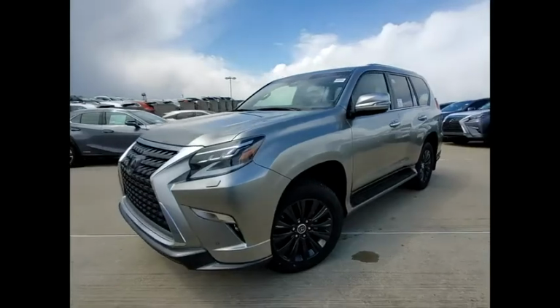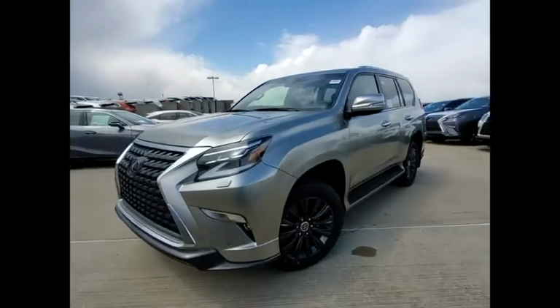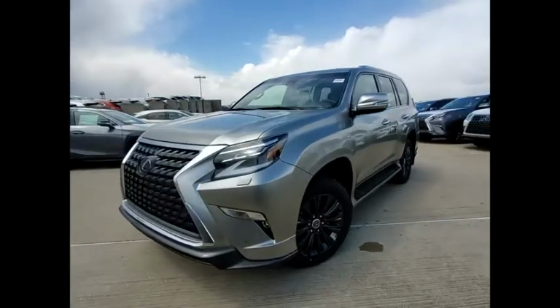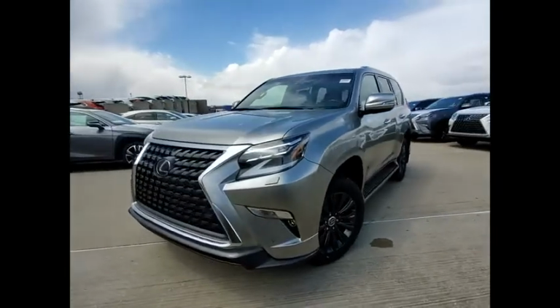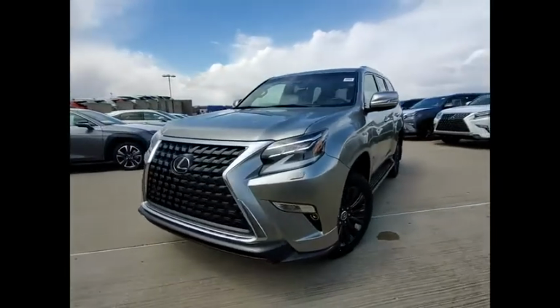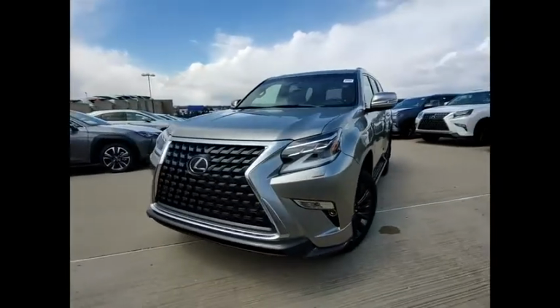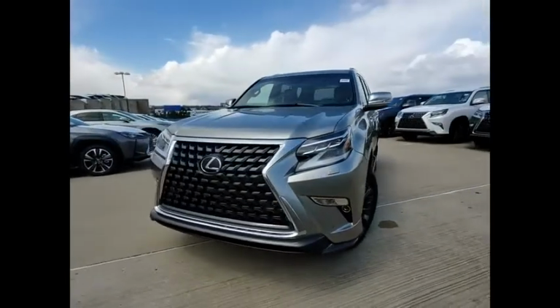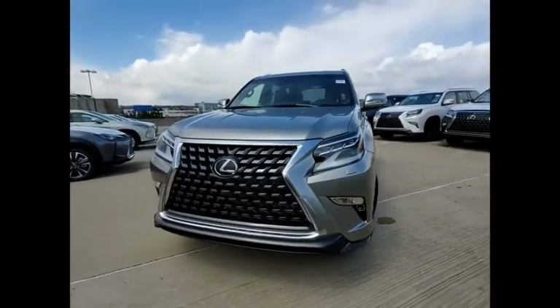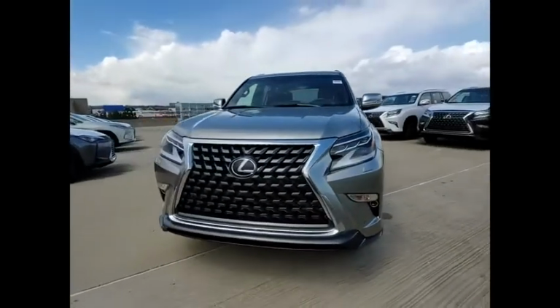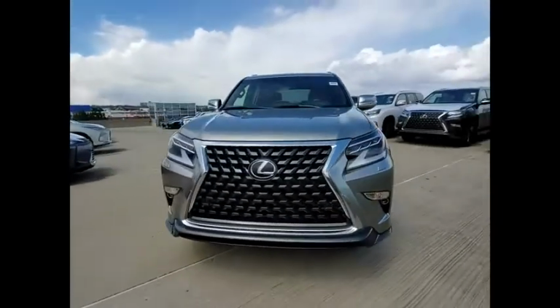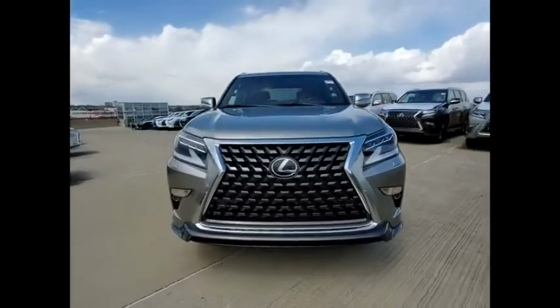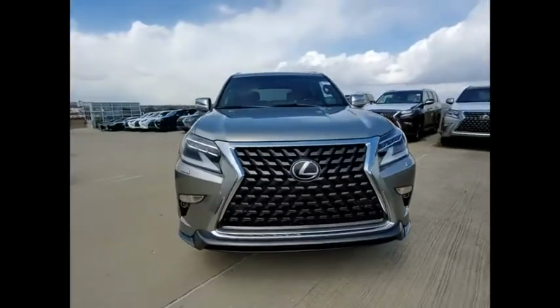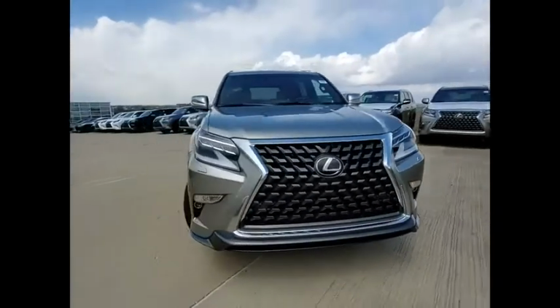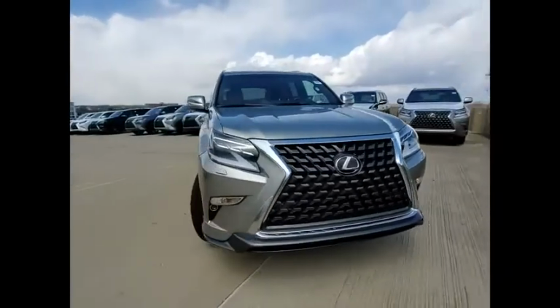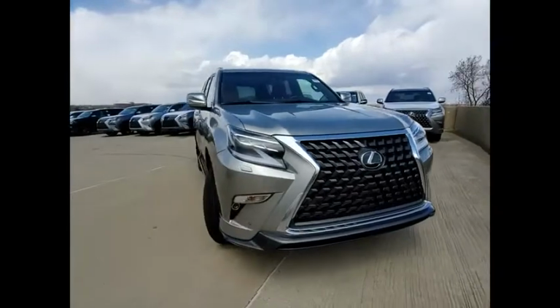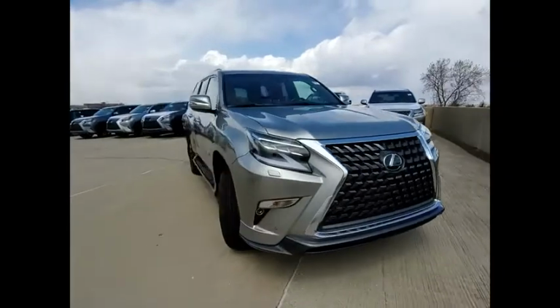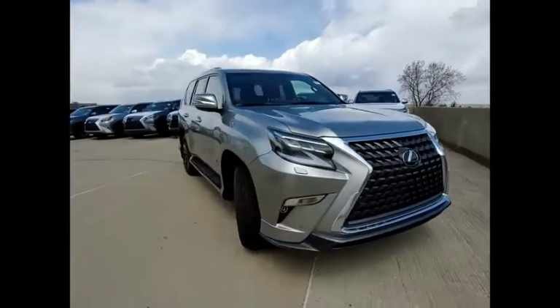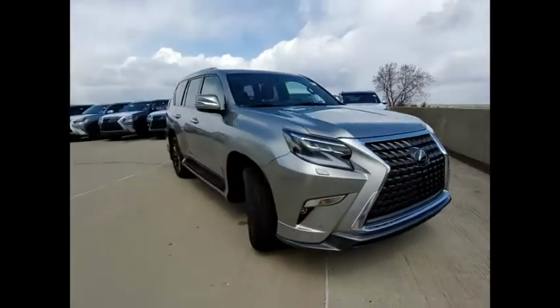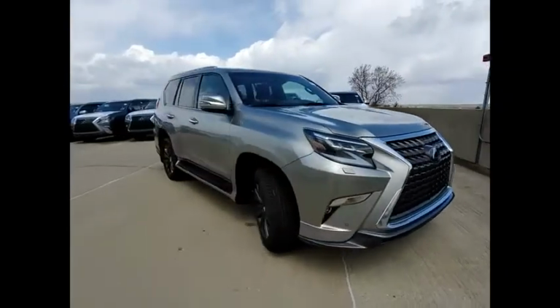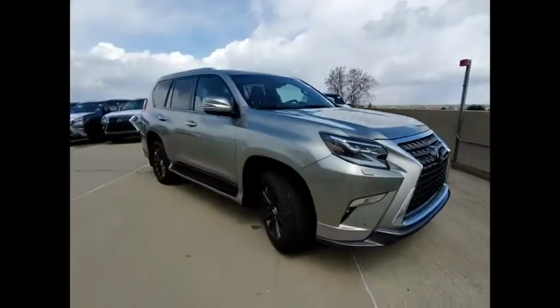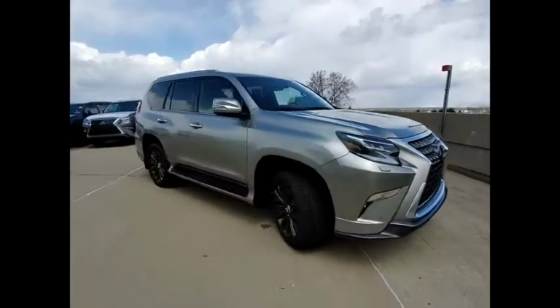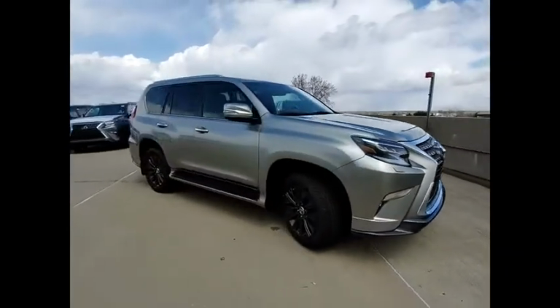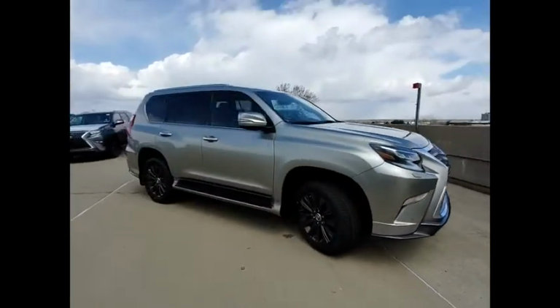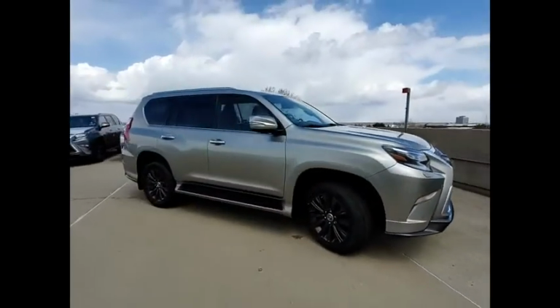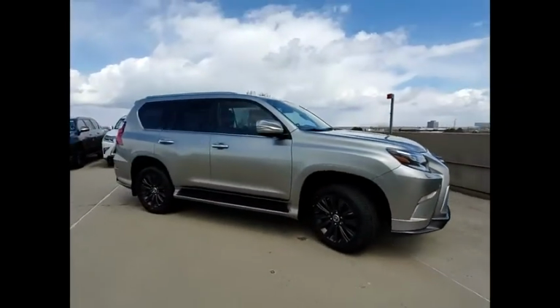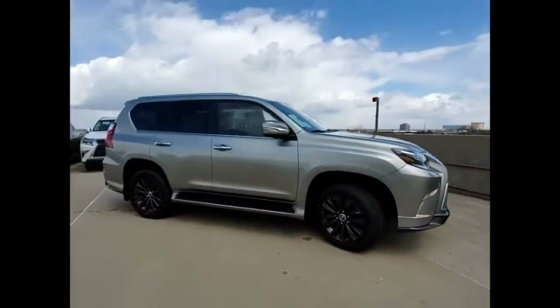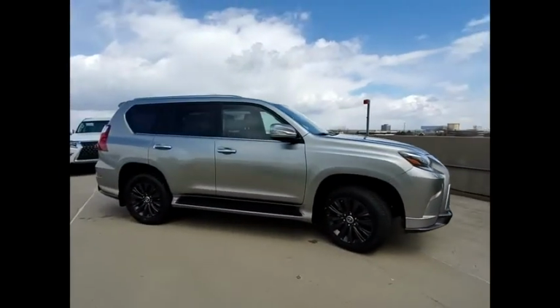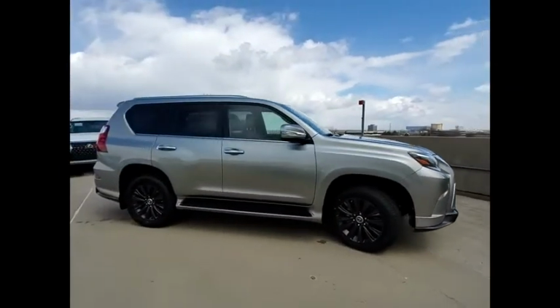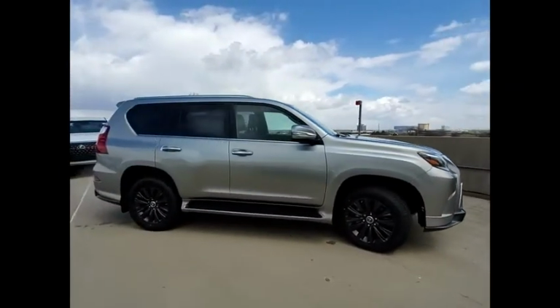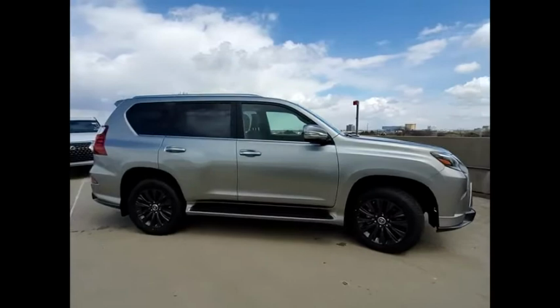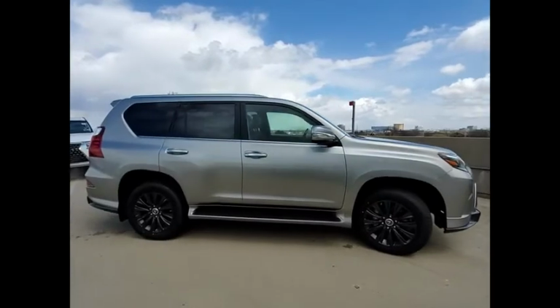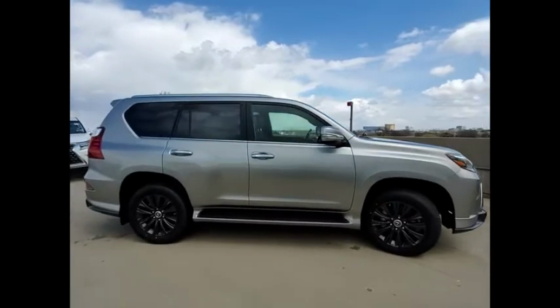Looking for the right vehicle? Check out the 2020 GX460. This 7-passenger utility vehicle is more powerful, capable and versatile than ever before.